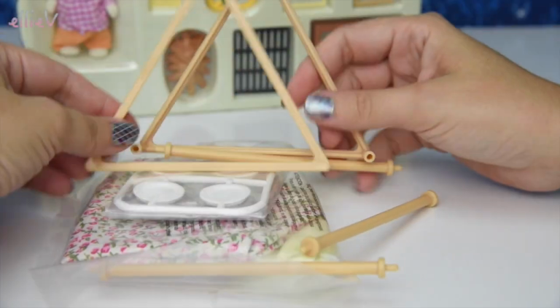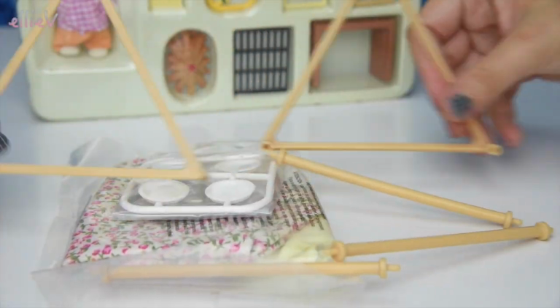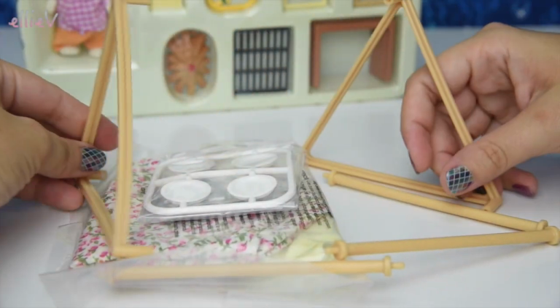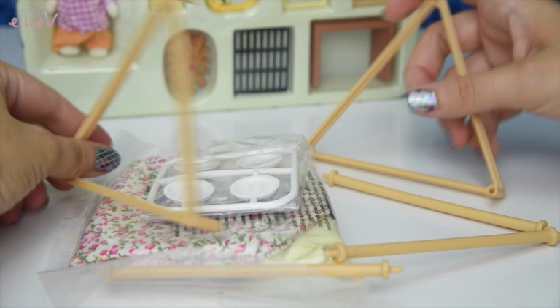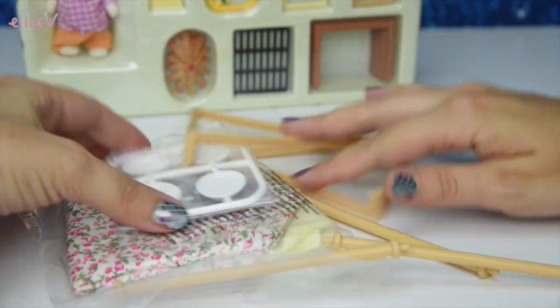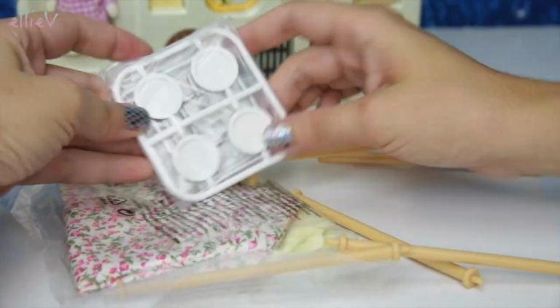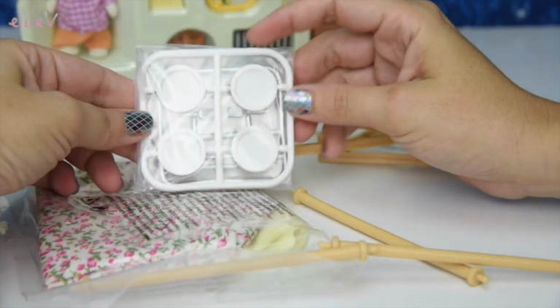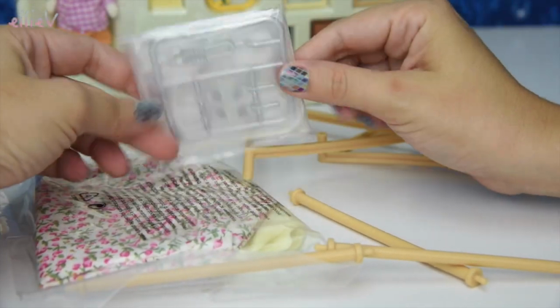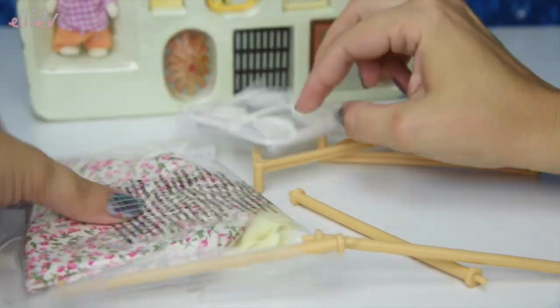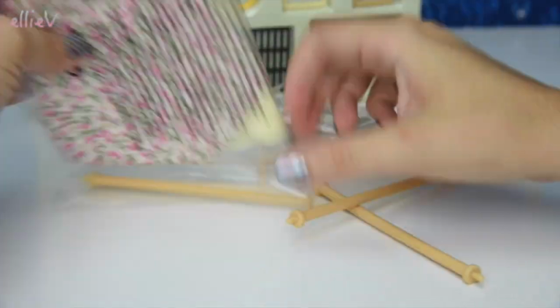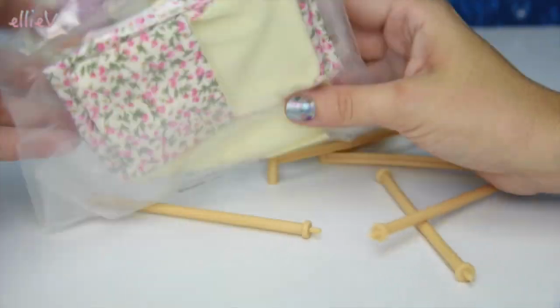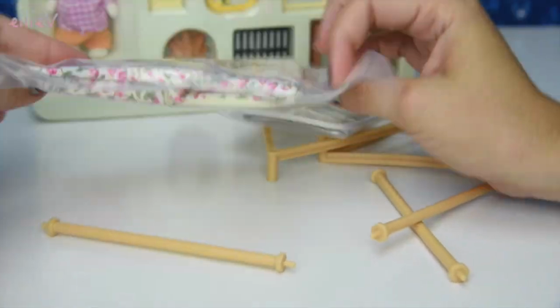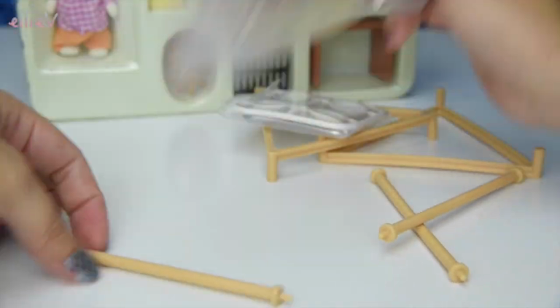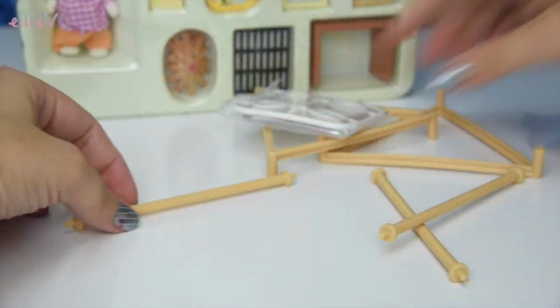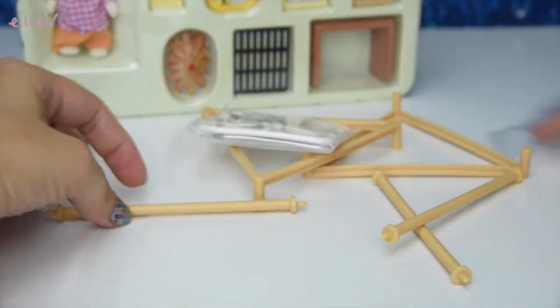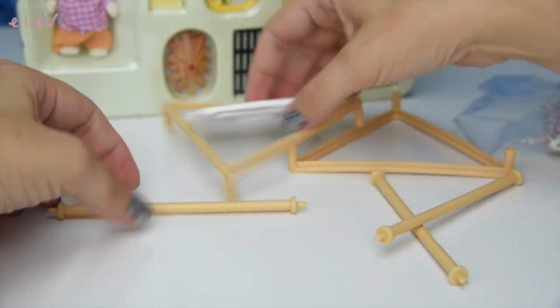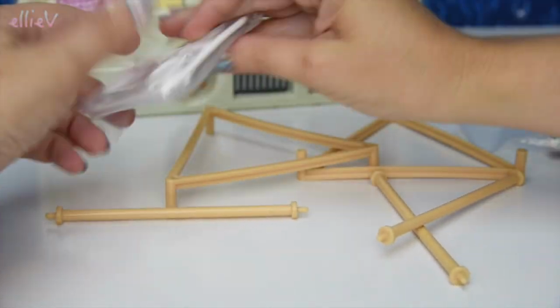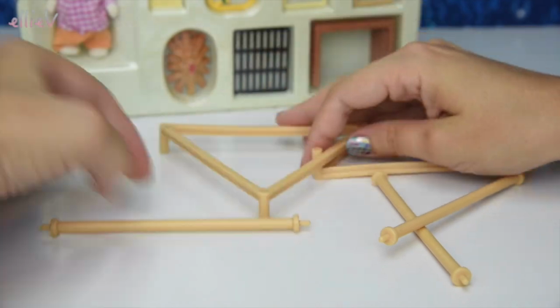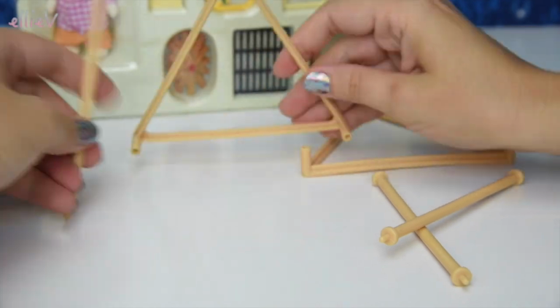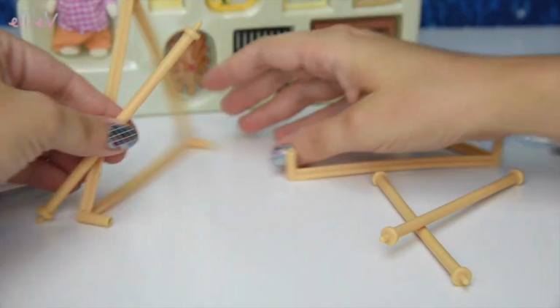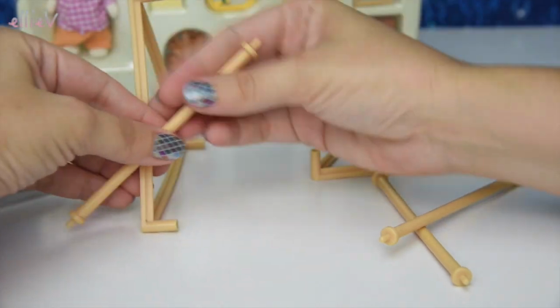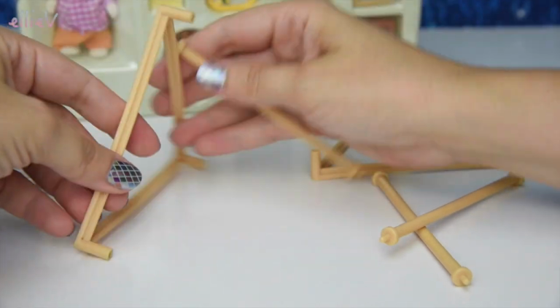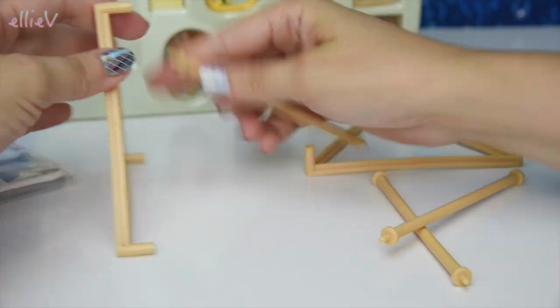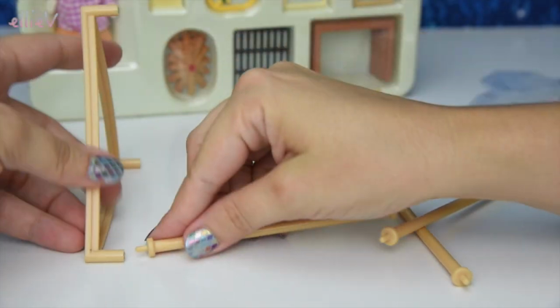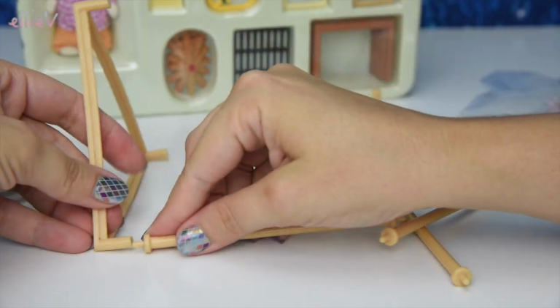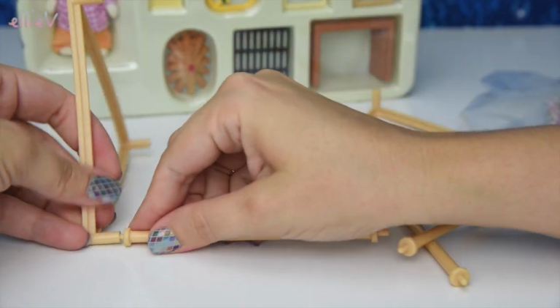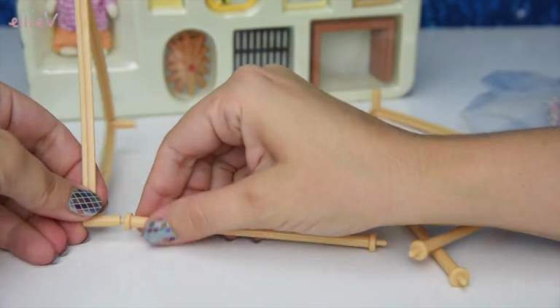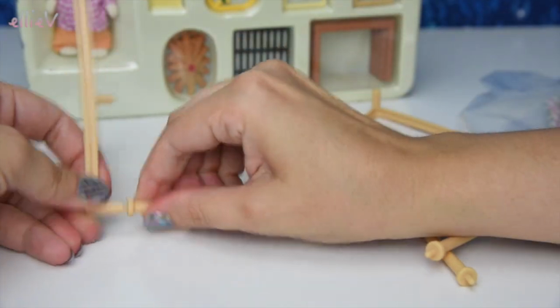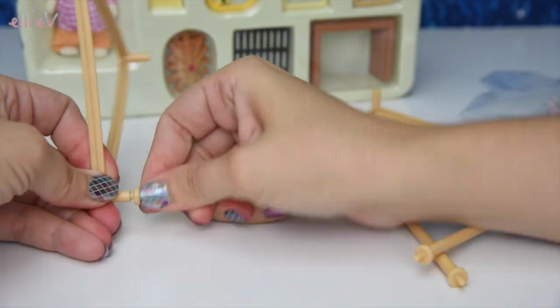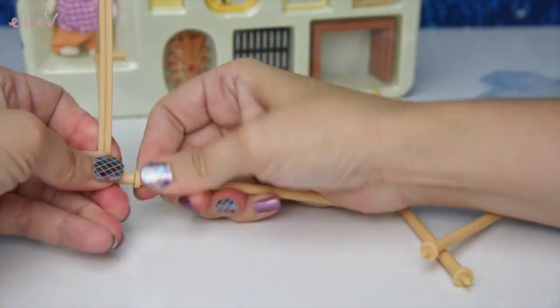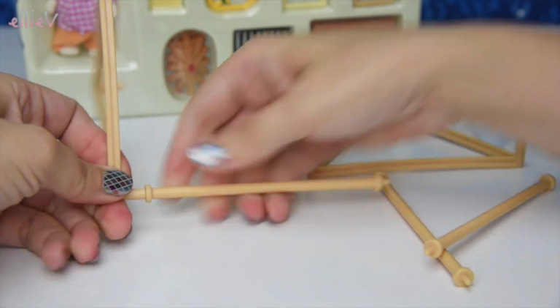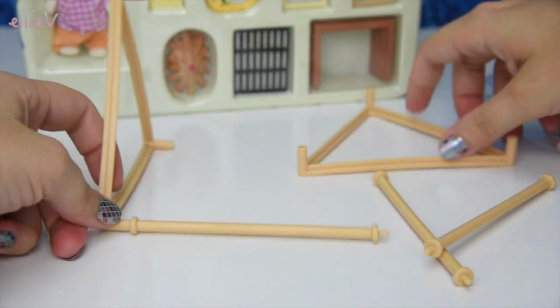Okay, here we have — this looks like some little plates and some soft furnishings here, but we might get — what is very obviously here — the tent frame. We might put this together first because this is pretty exciting.